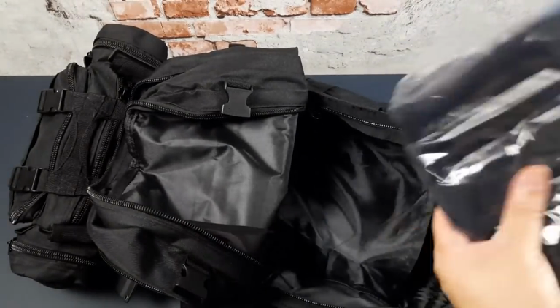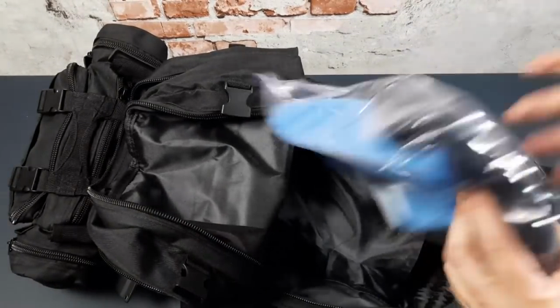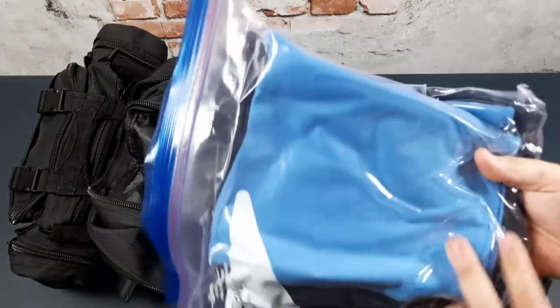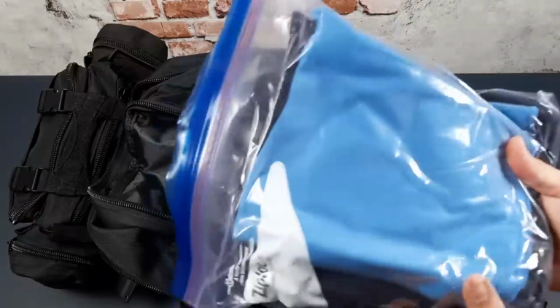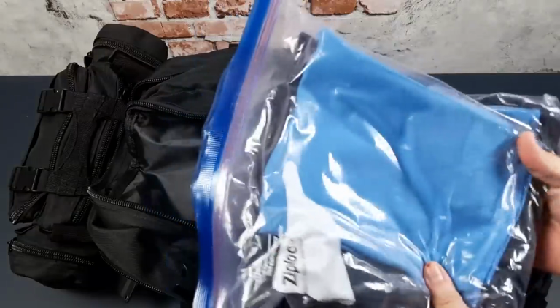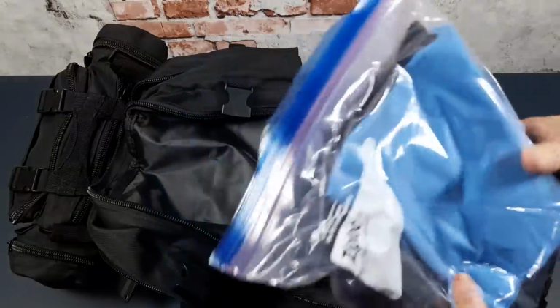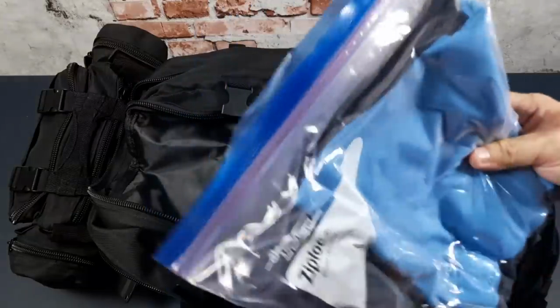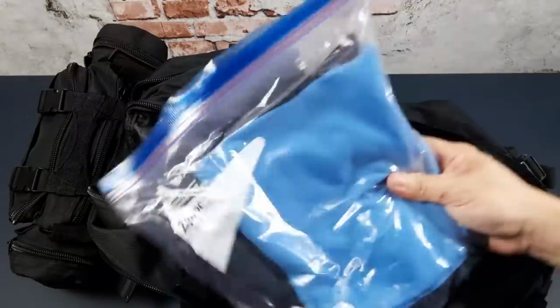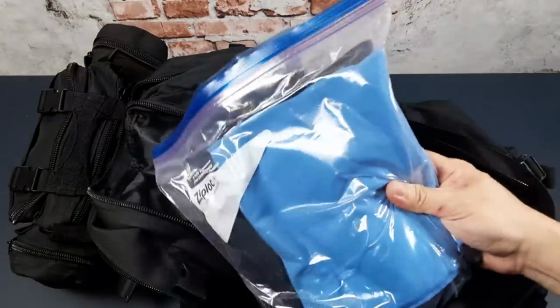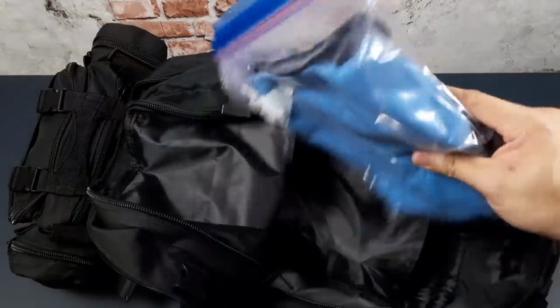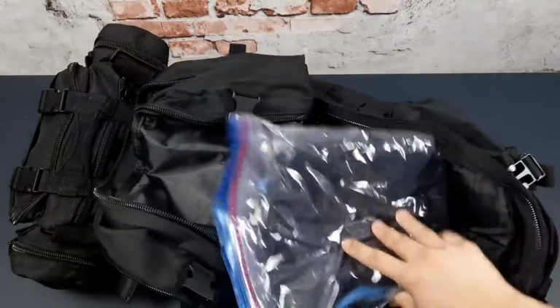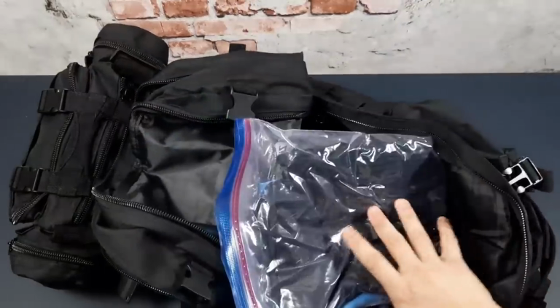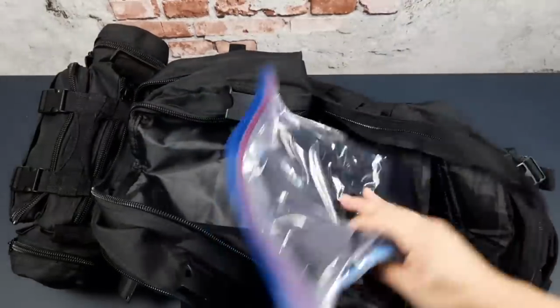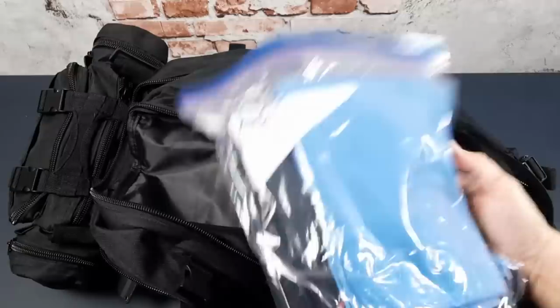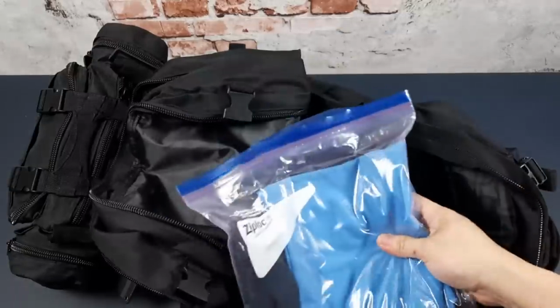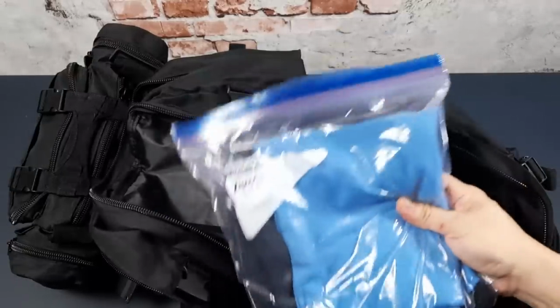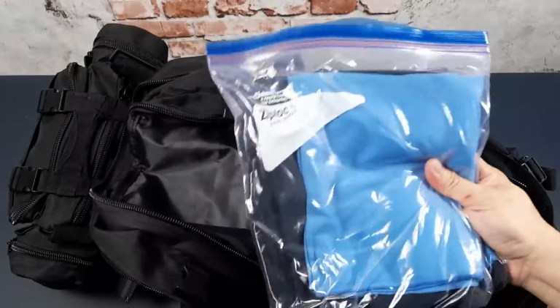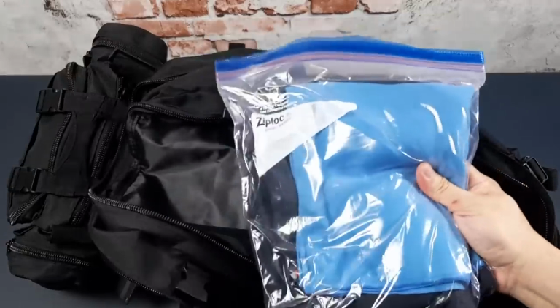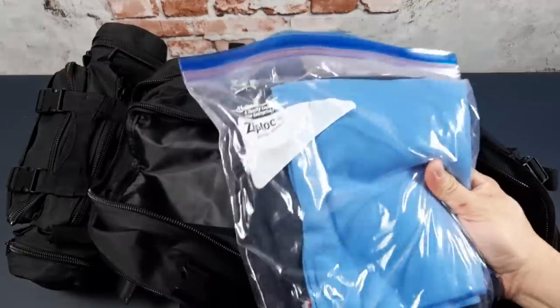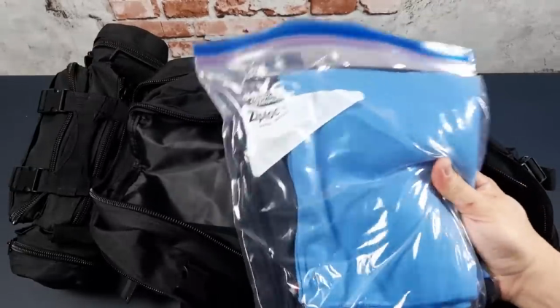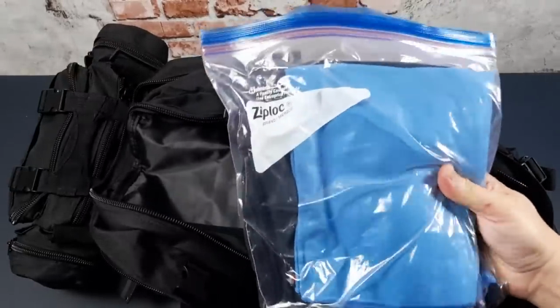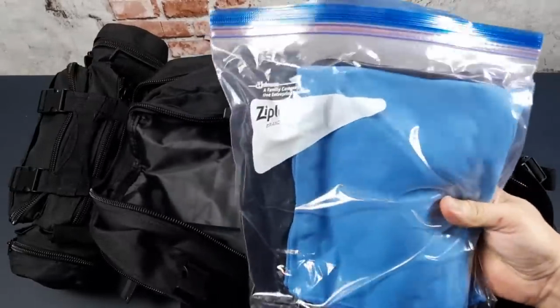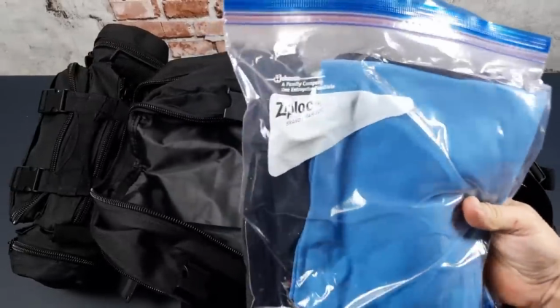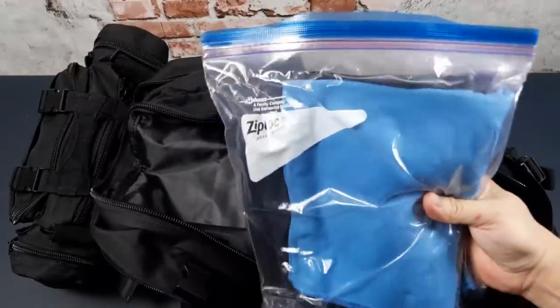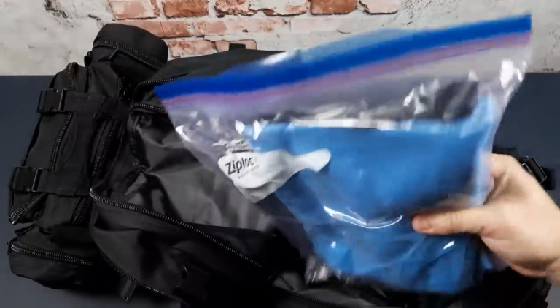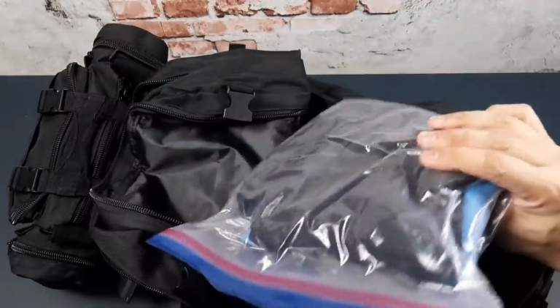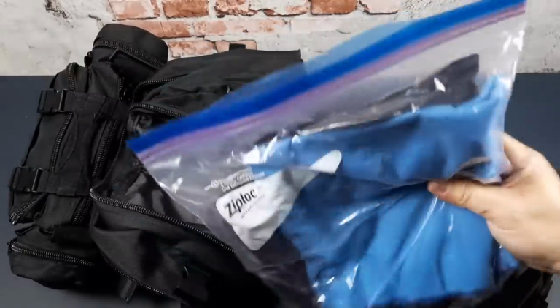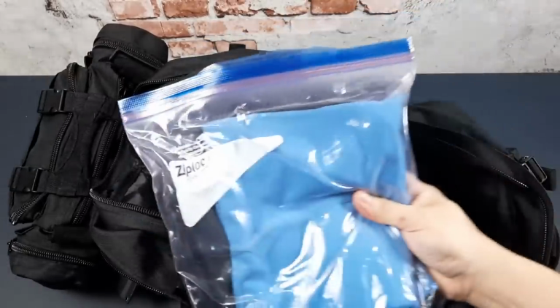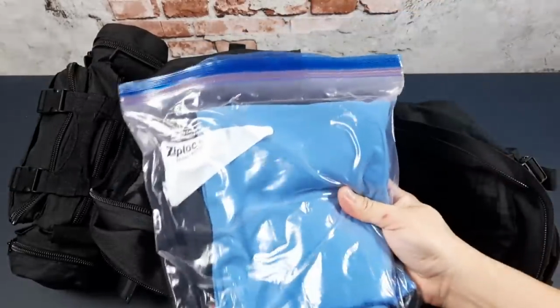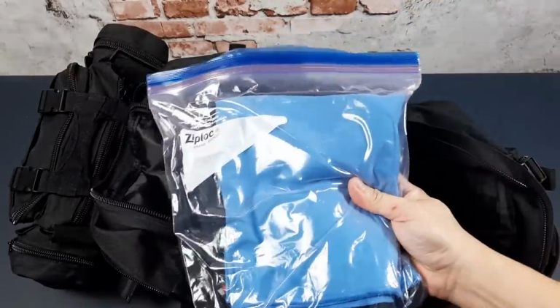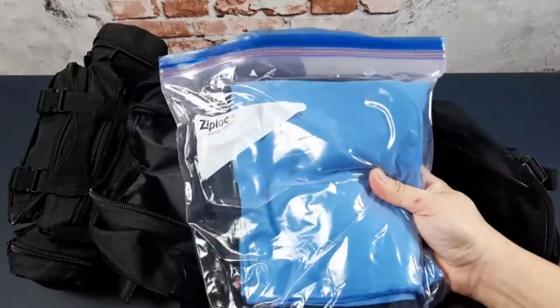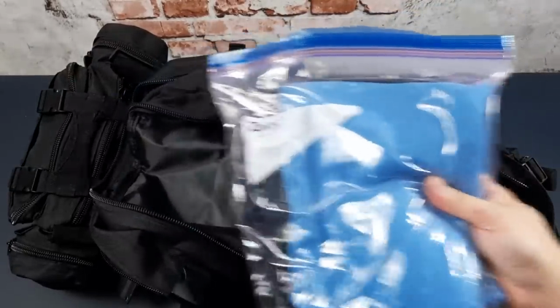I've got an extra shirt, a towel, and socks. I don't have any other clothing — this is really in the event you get very wet and need to change something, again more for comfort and morale.